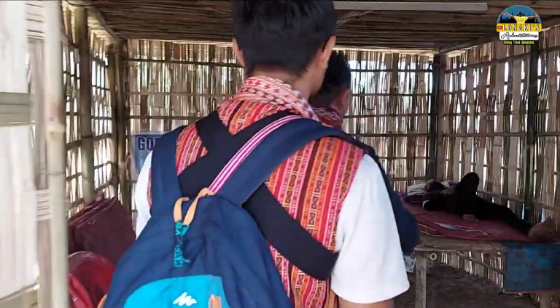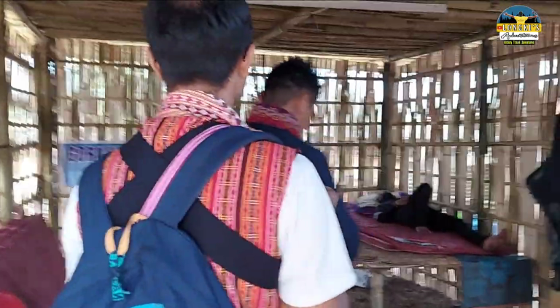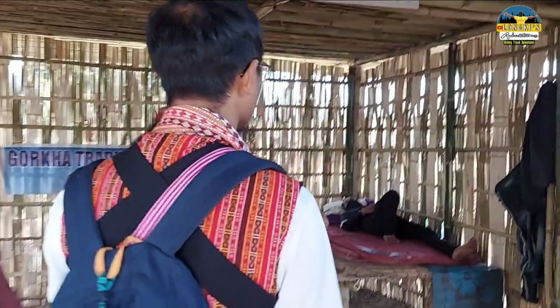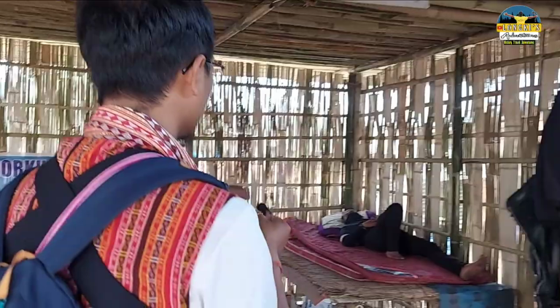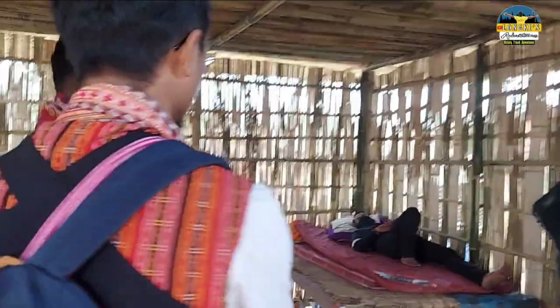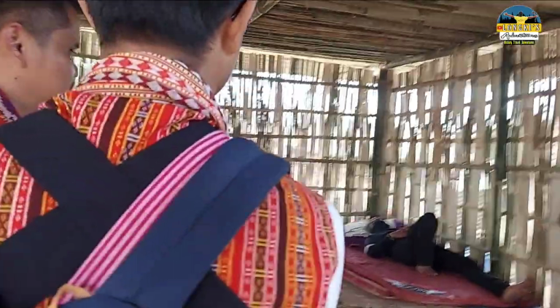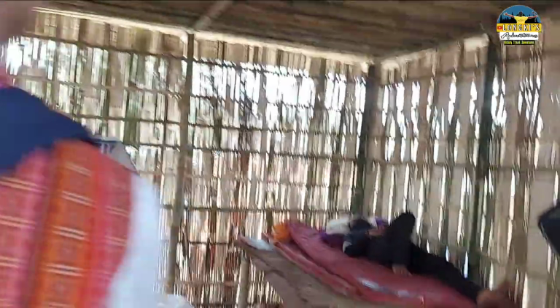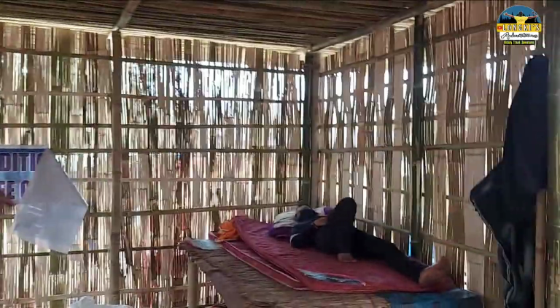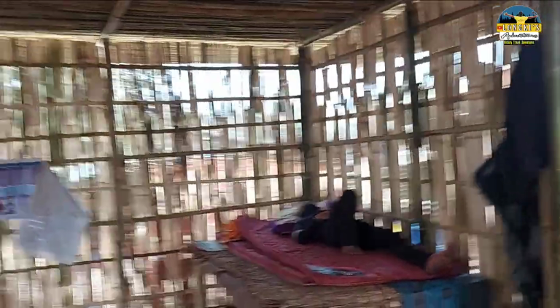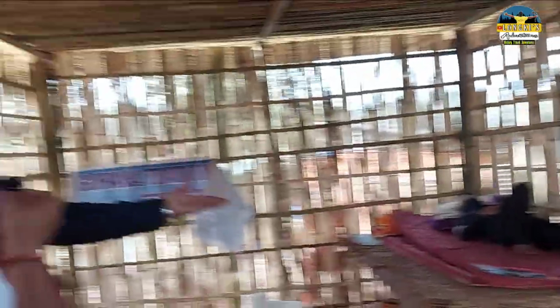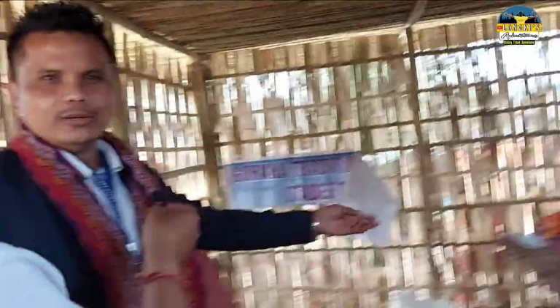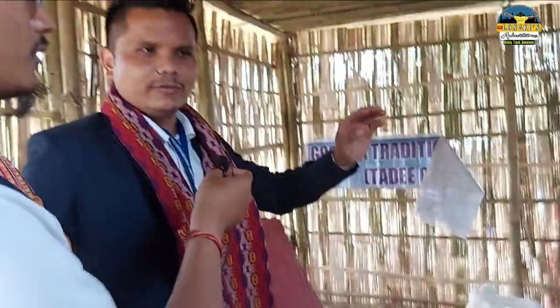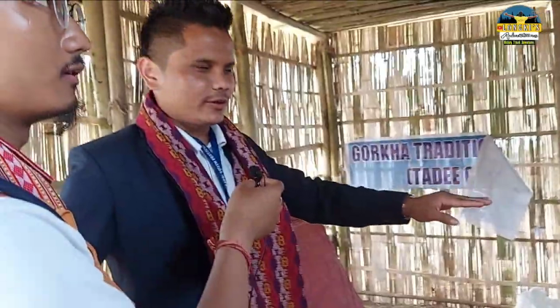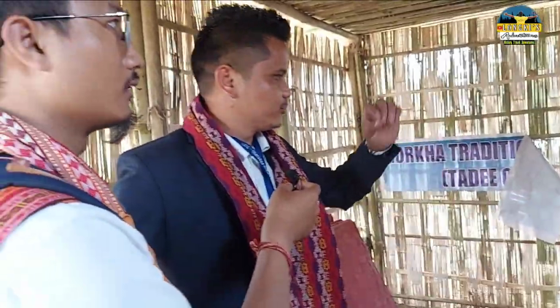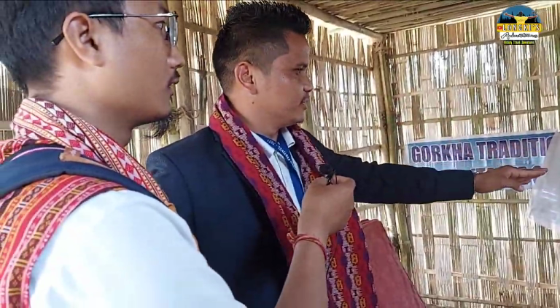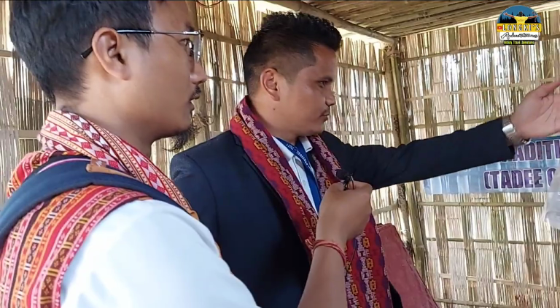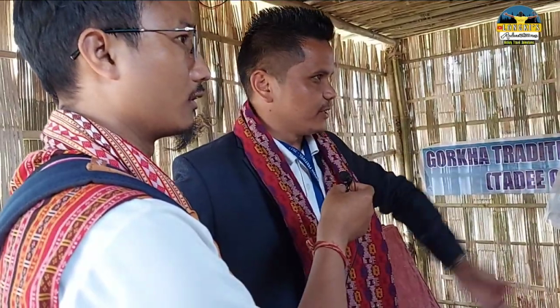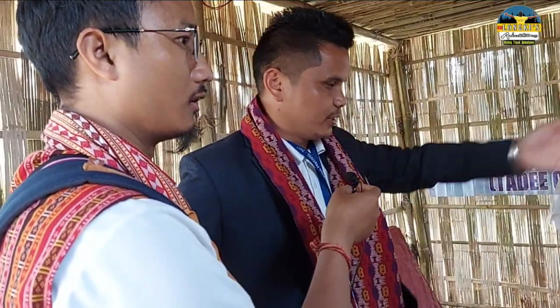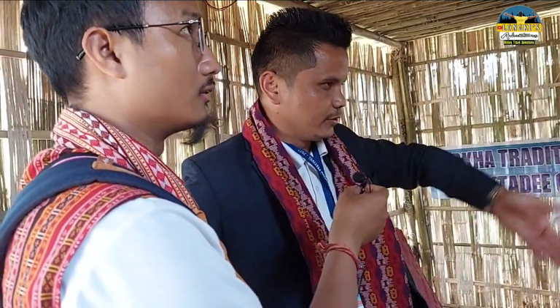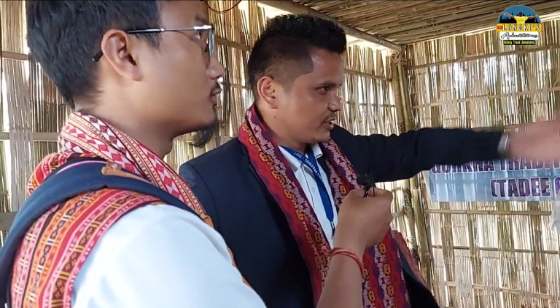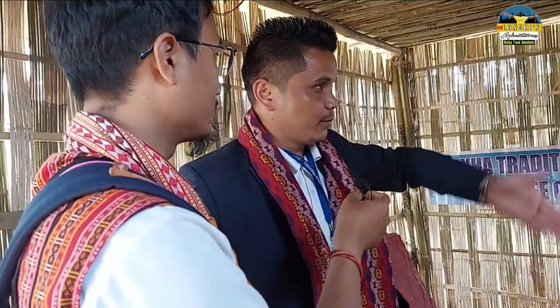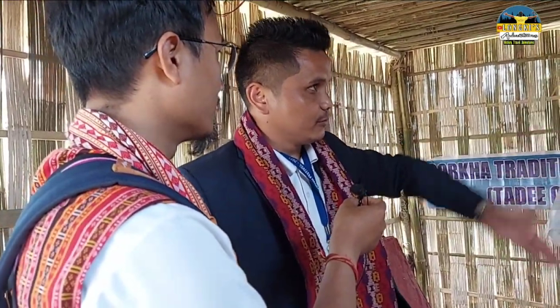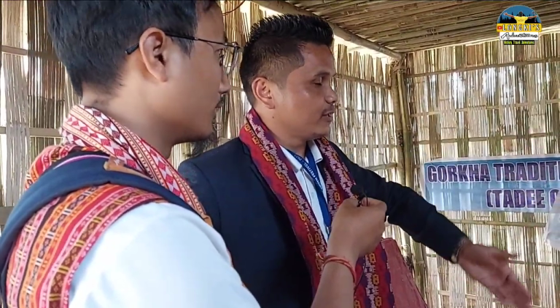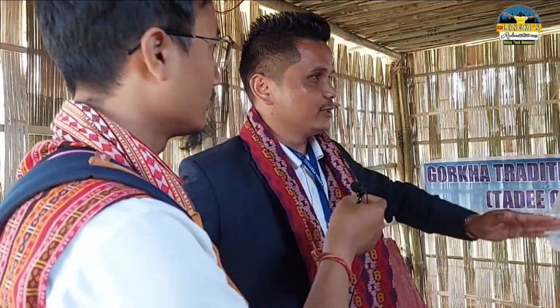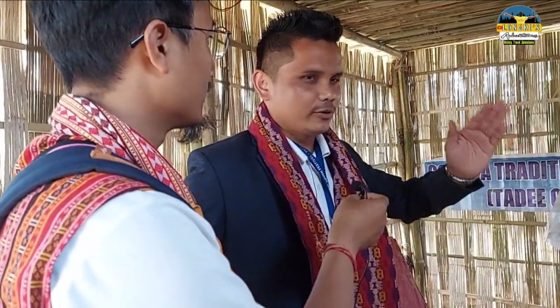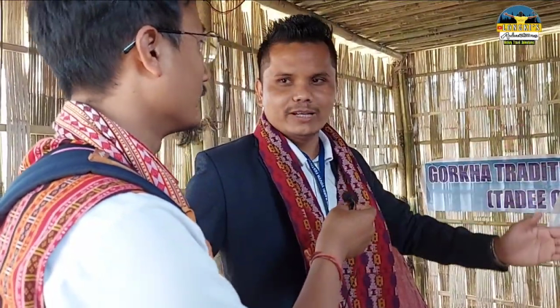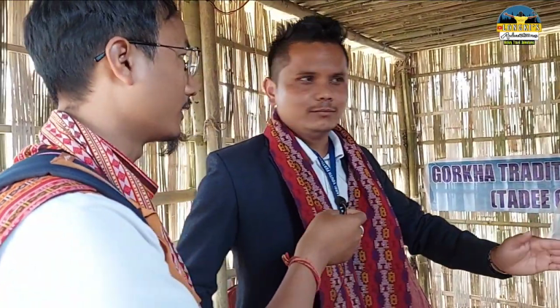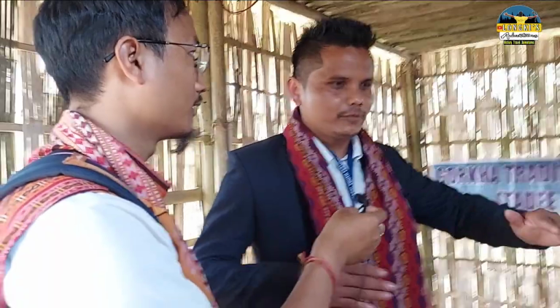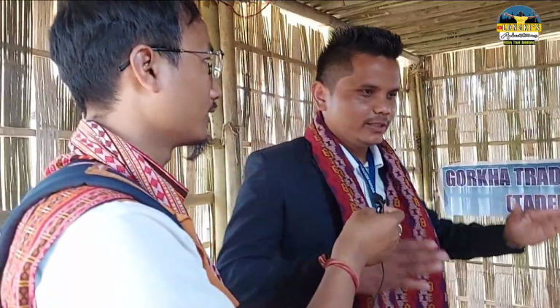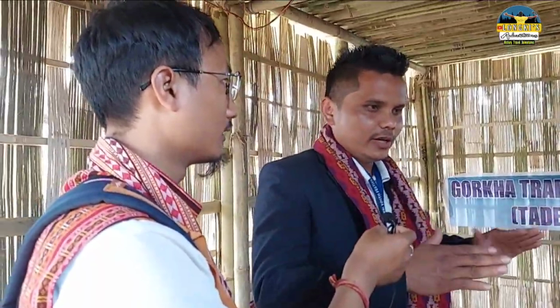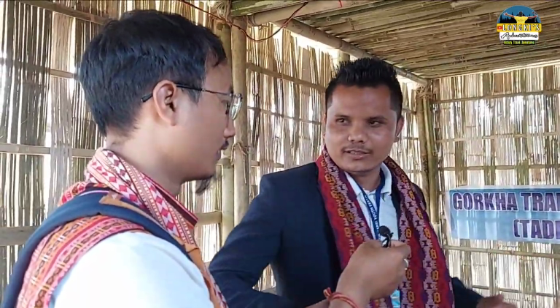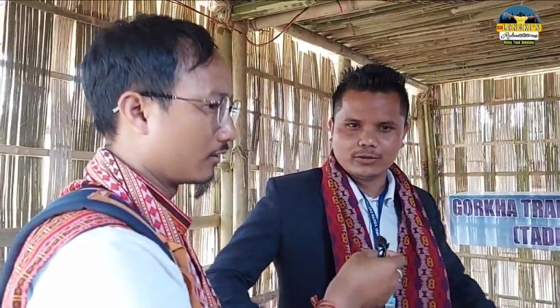This is called Bwari — Bwari means daughter-in-law. So our first daughter-in-law is to stay in this place. This one has partitions over here, but right now they have not been made because of area constraints.